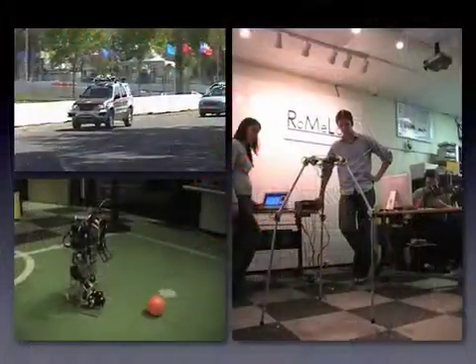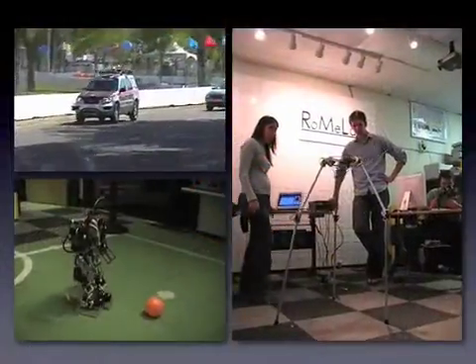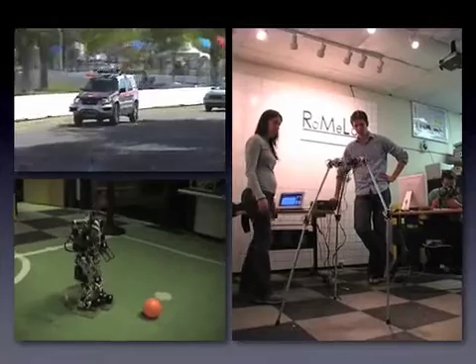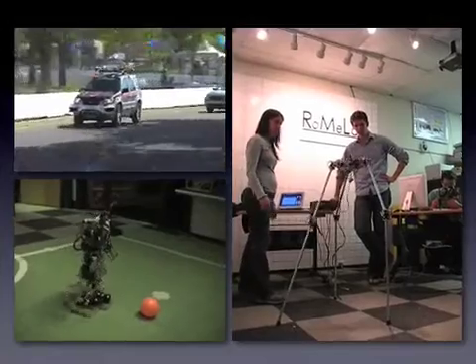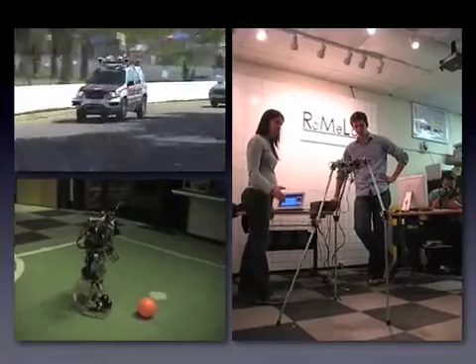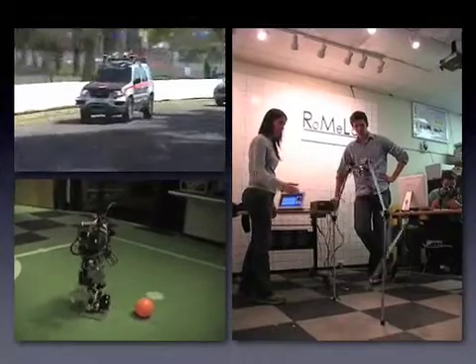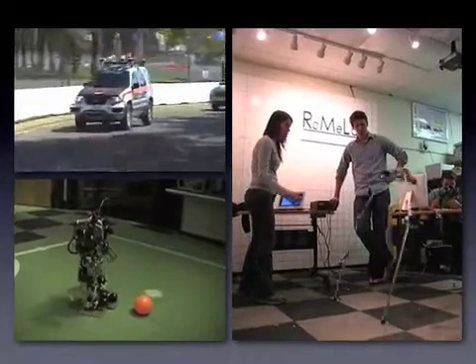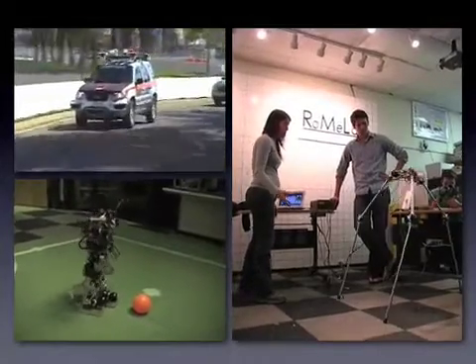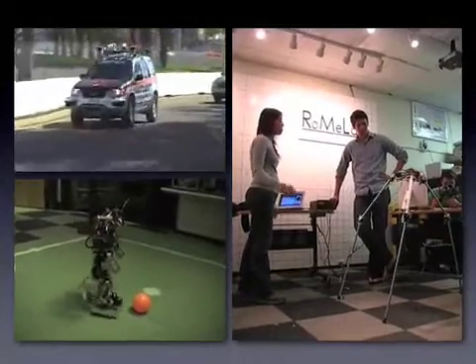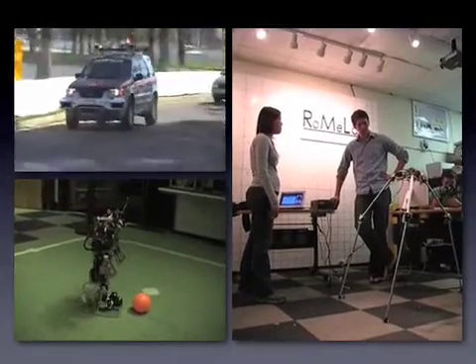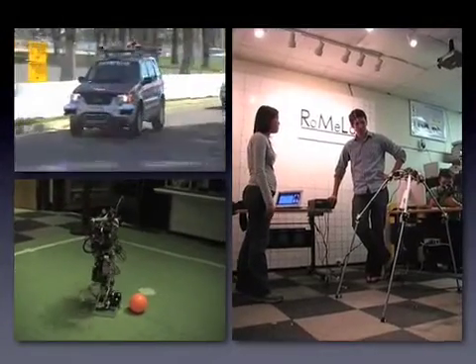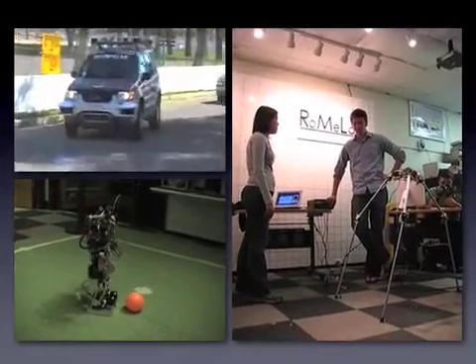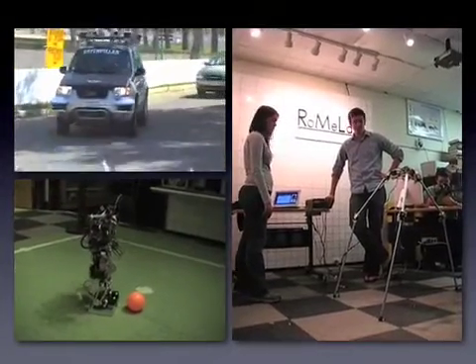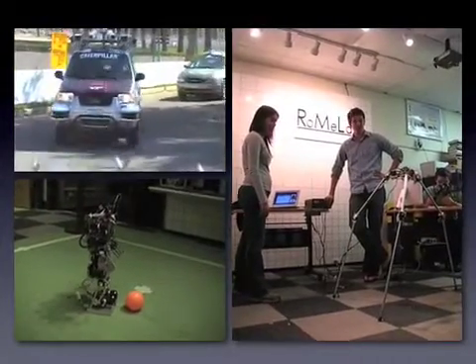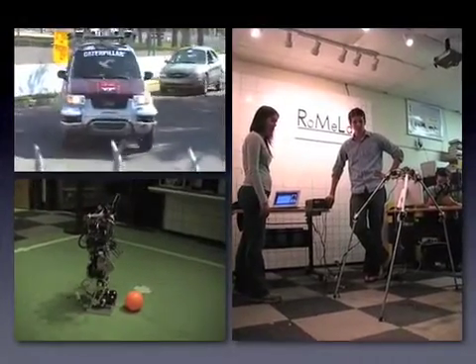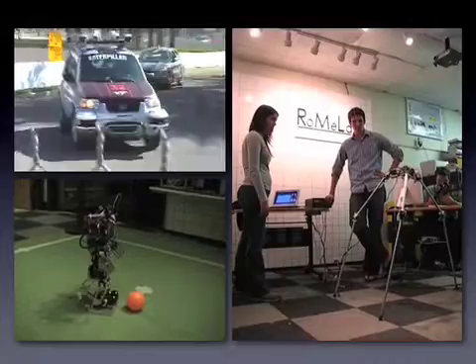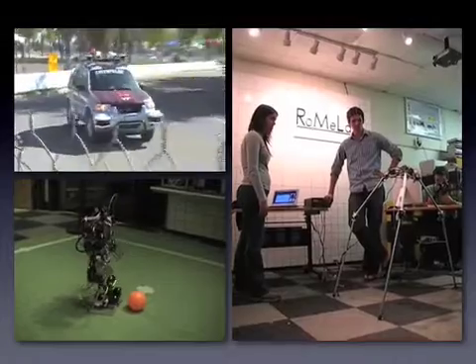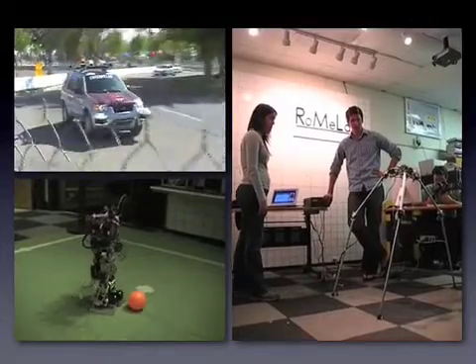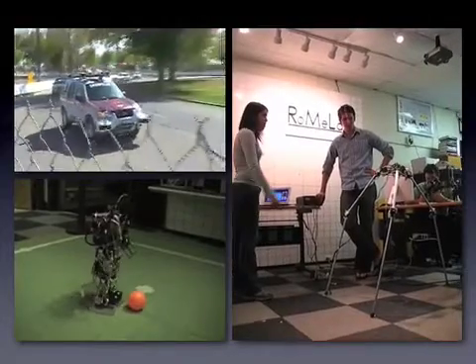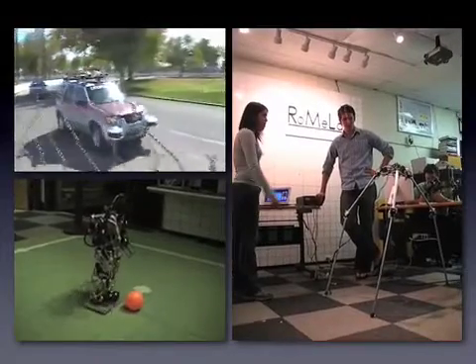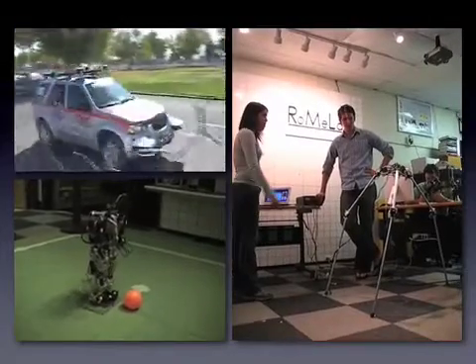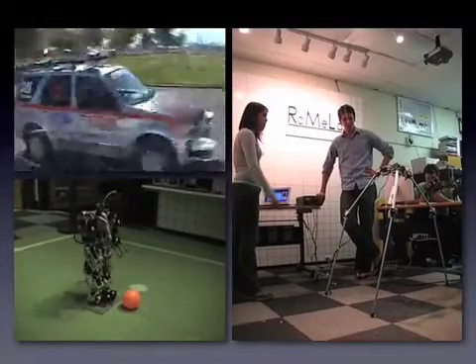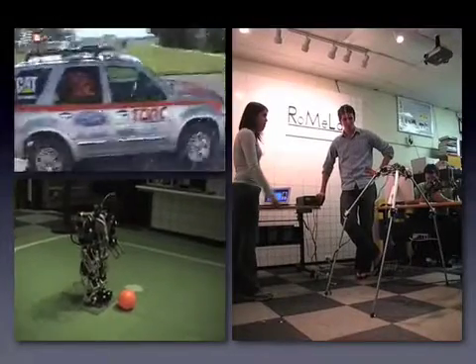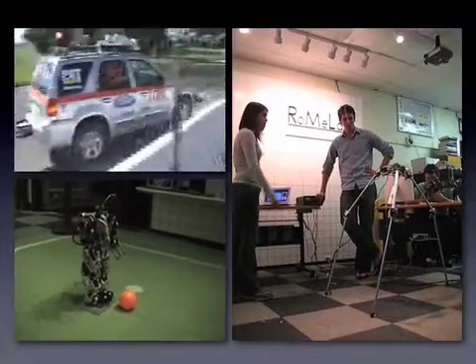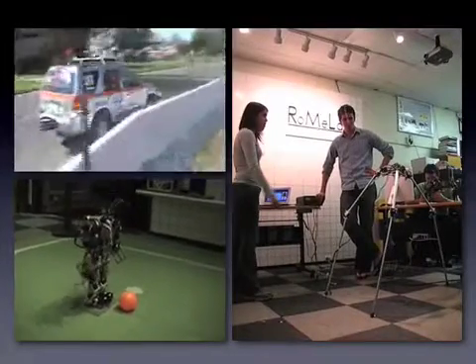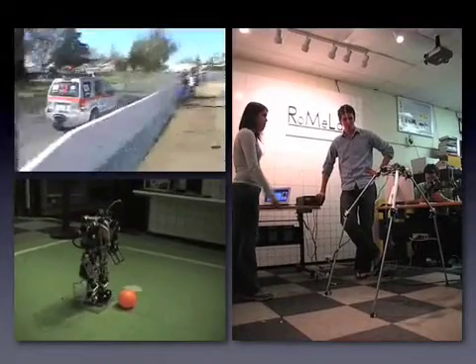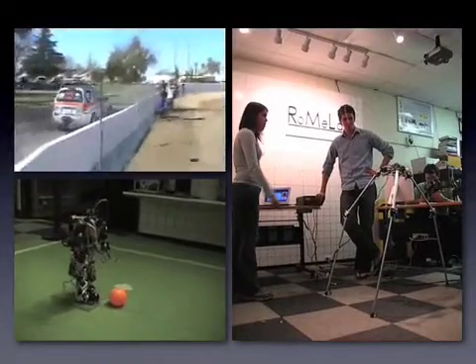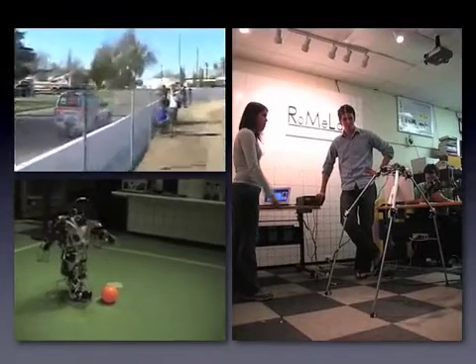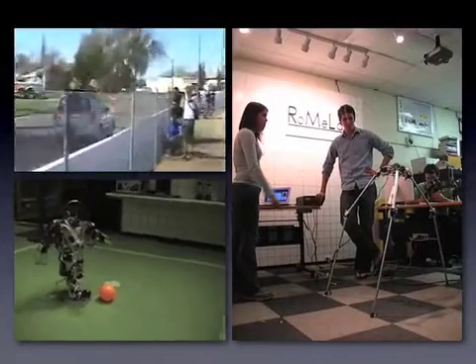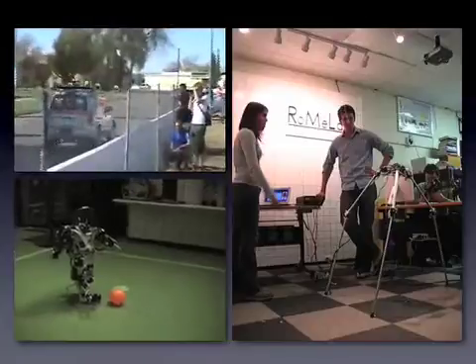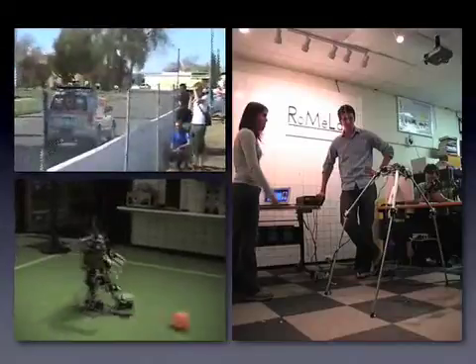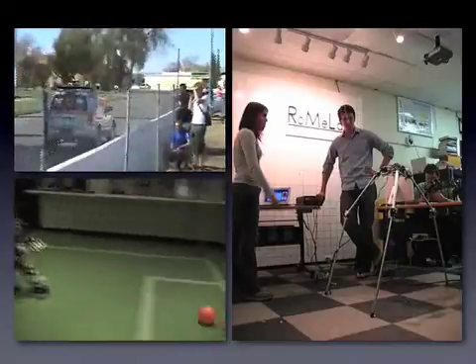The team benefited from previously developed LabVIEW interfaces successfully implemented on Odin, Virginia Tech's DARPA Urban Challenge vehicle, and Darwin, Virginia Tech's RoboCup autonomous humanoid robot.